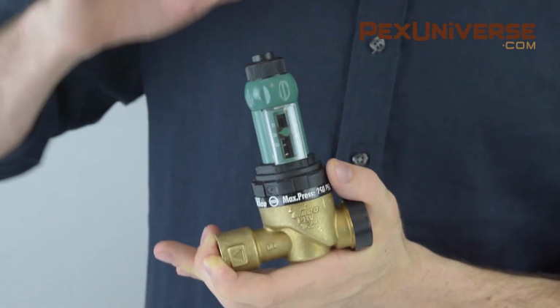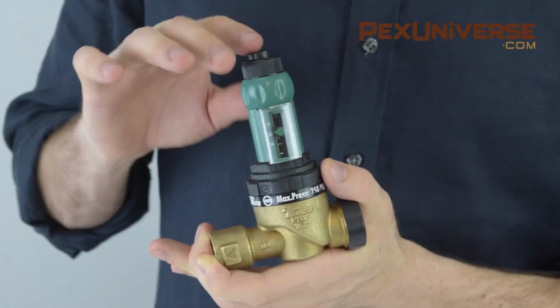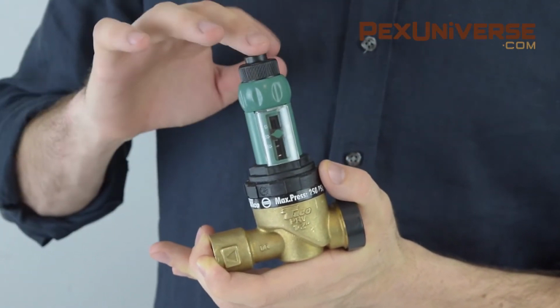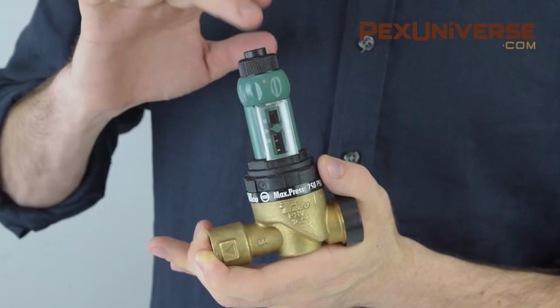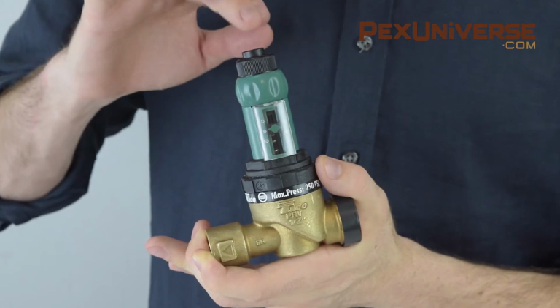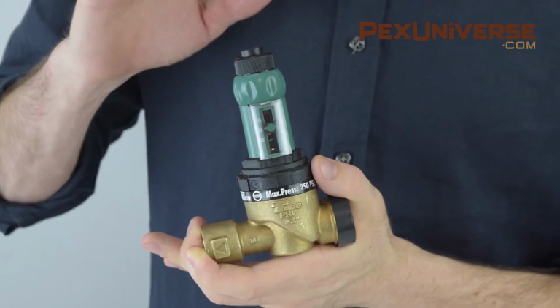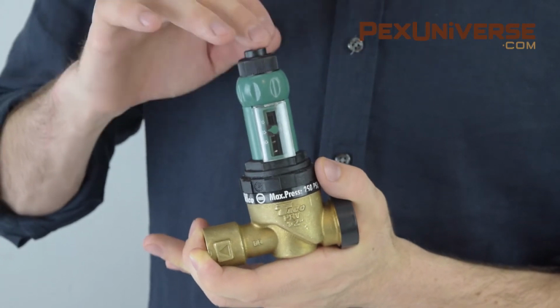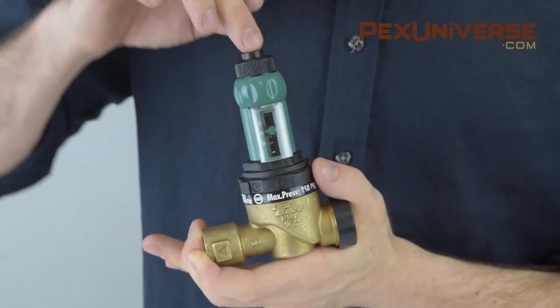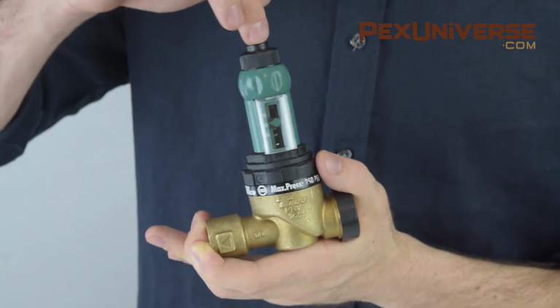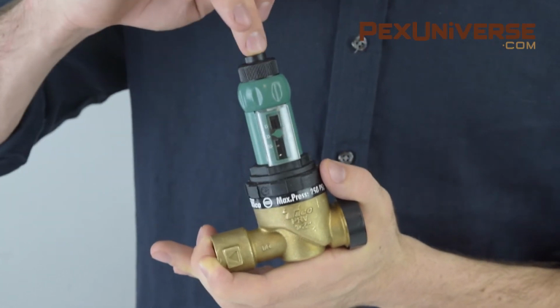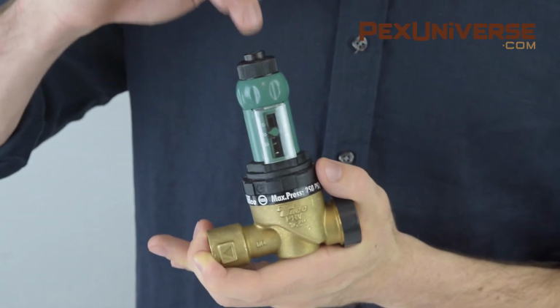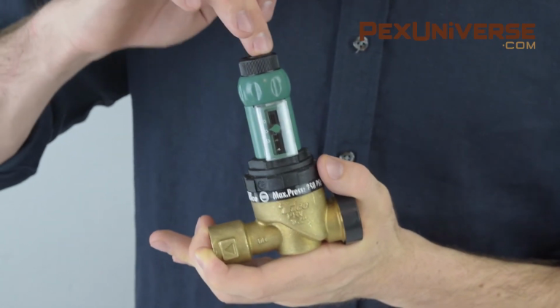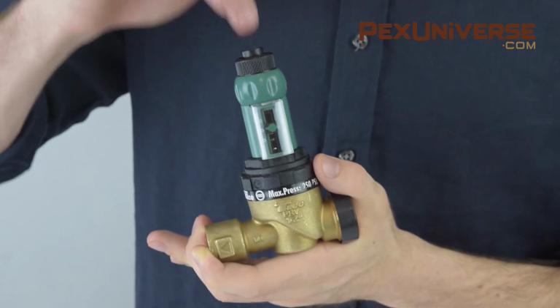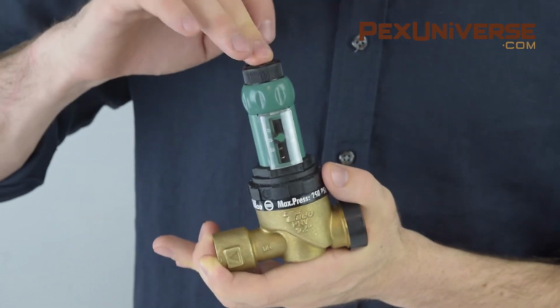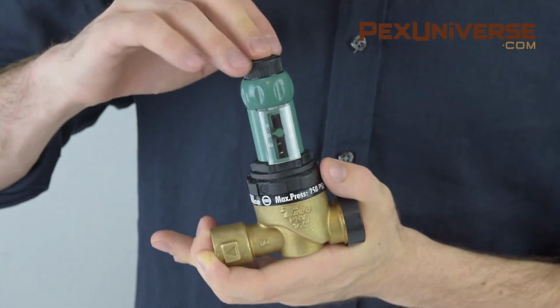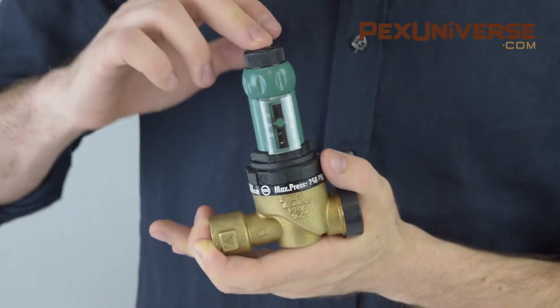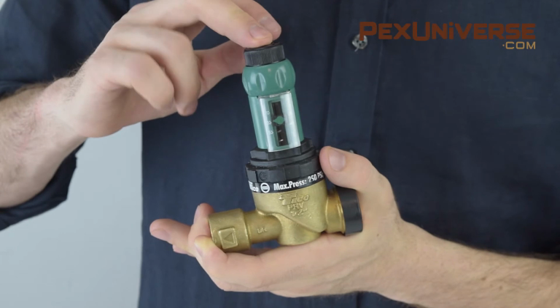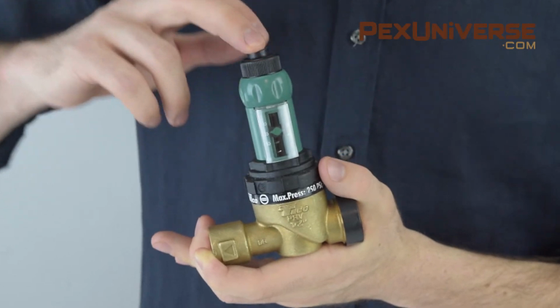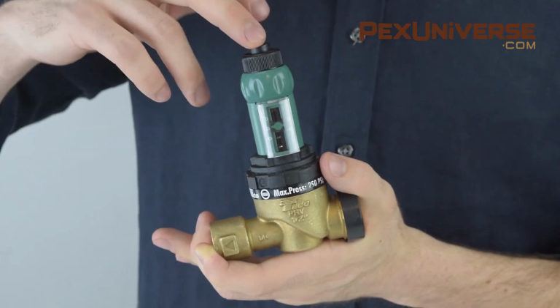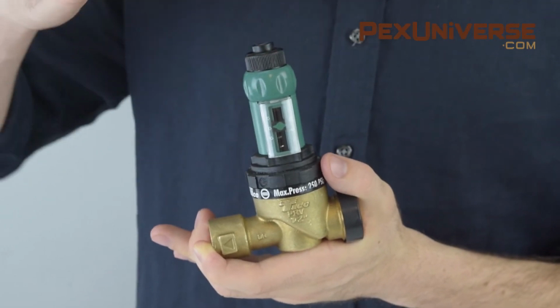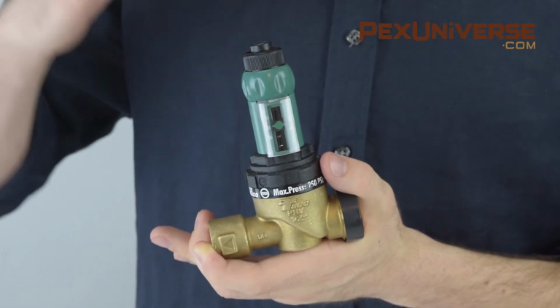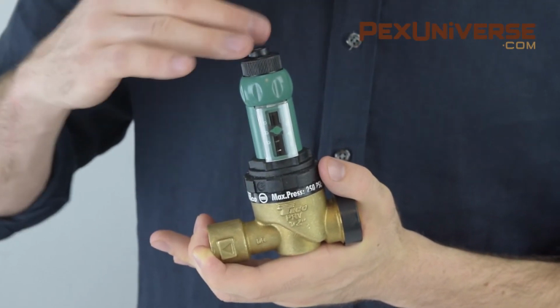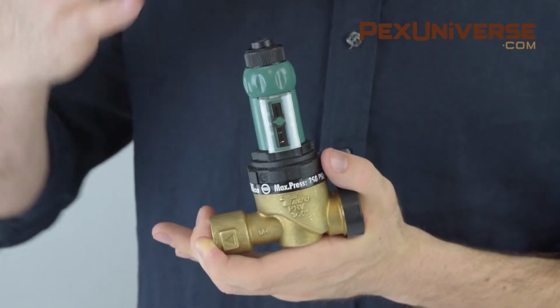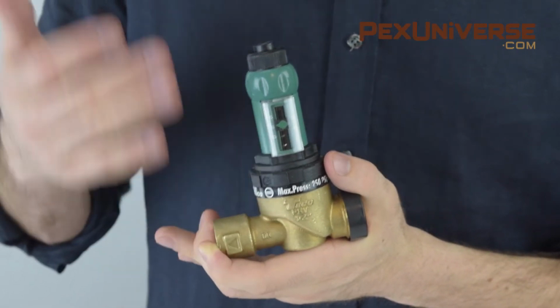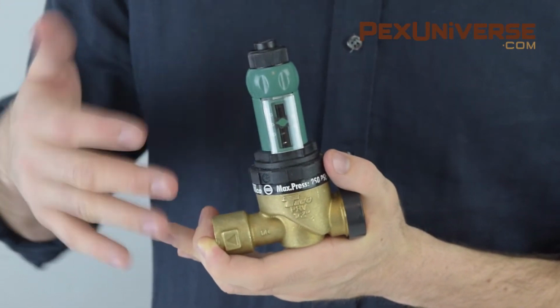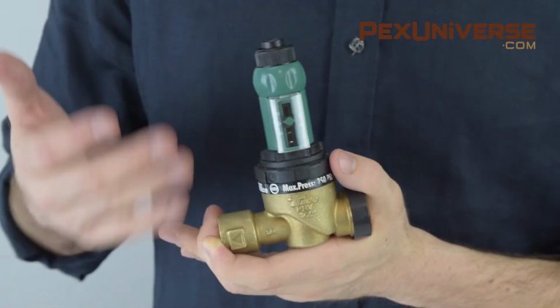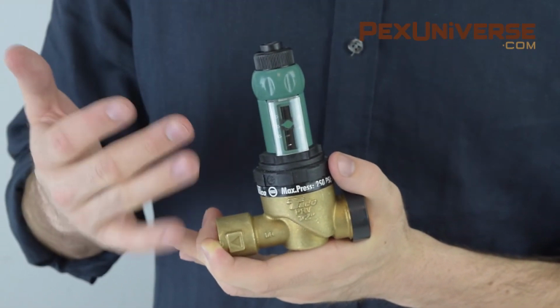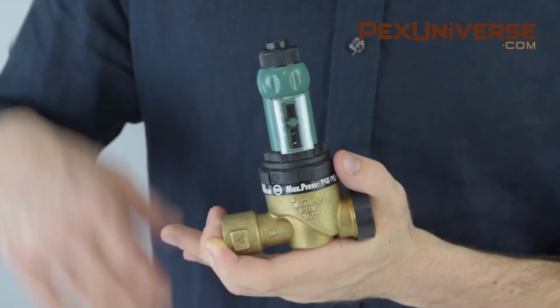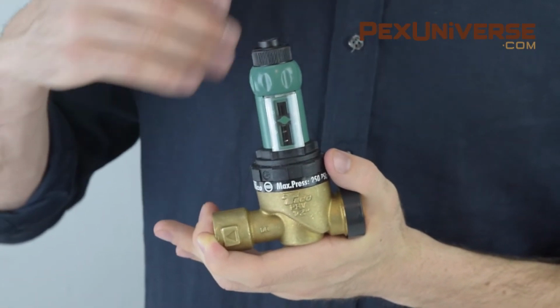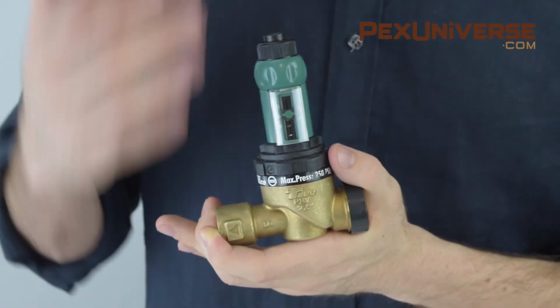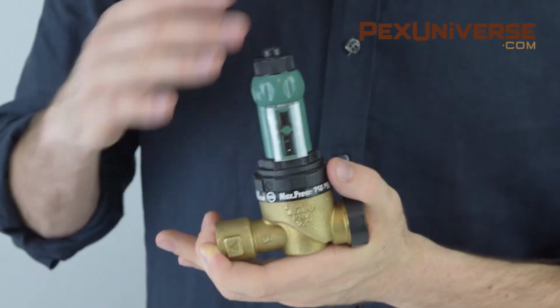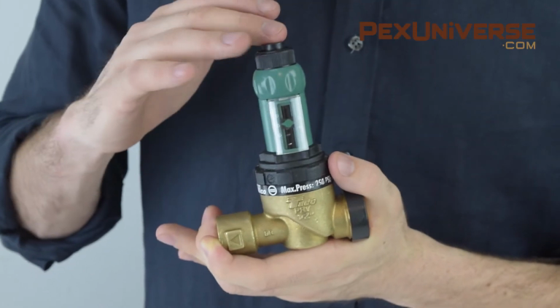There's also a fast fill button to increase flow to the system manually. You simply press the fast fill button on top of the valve, and when the set pressure is reached, the valve pops out of fast fill mode and returns to its original operating mode.